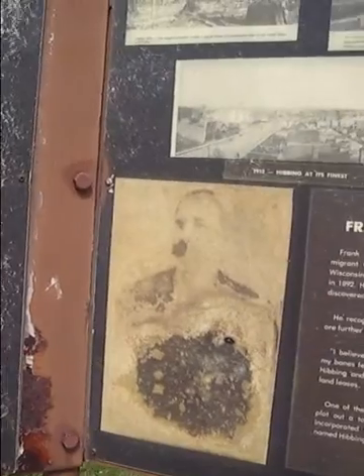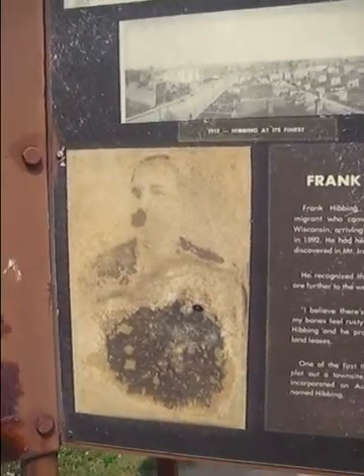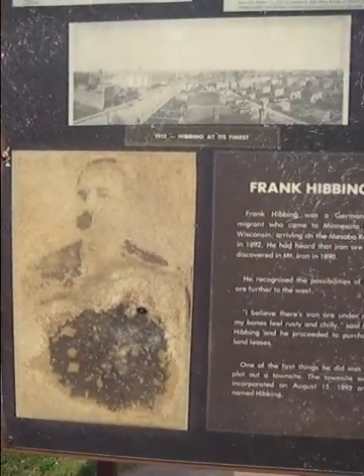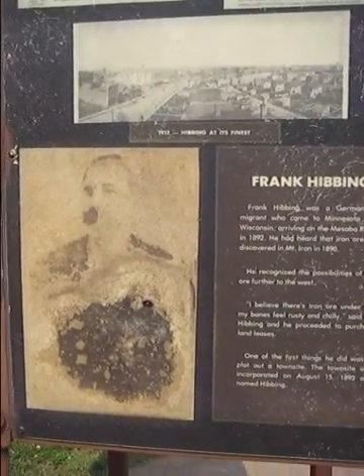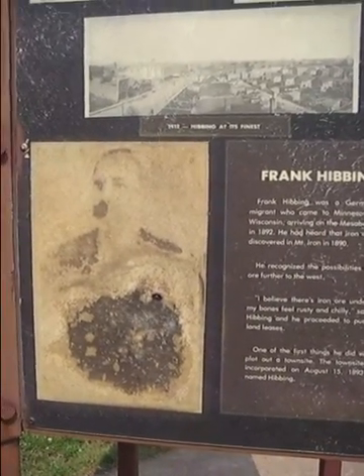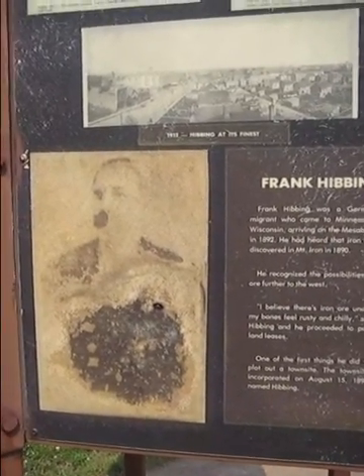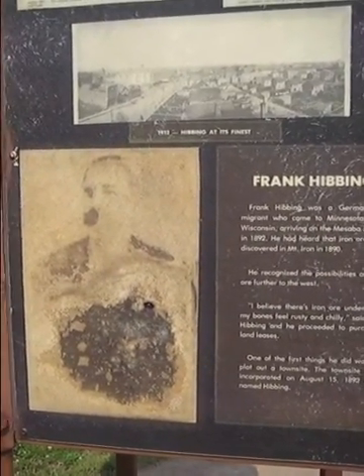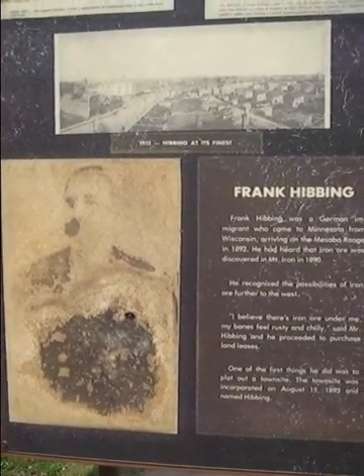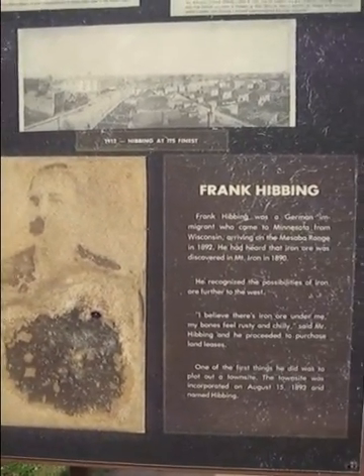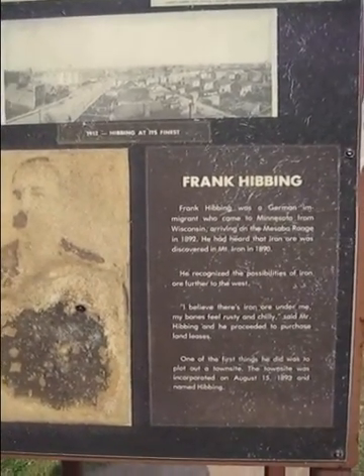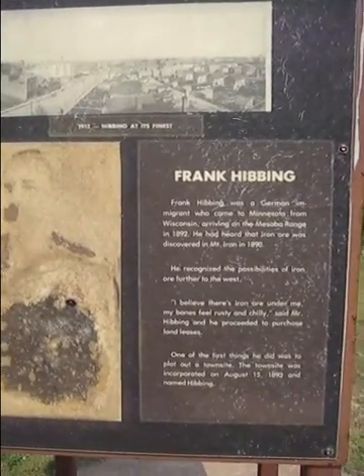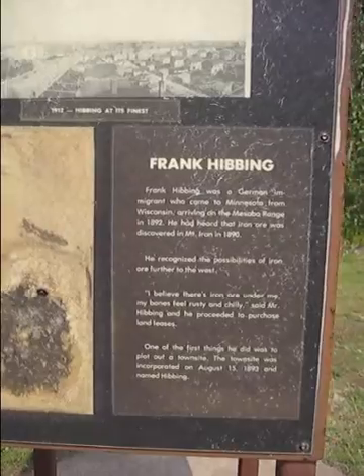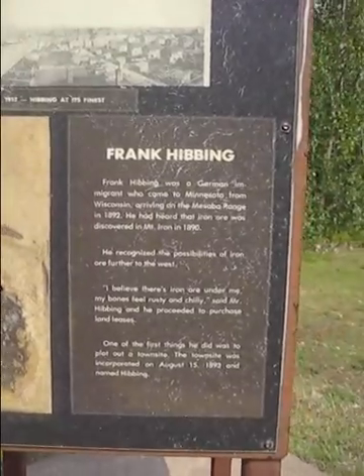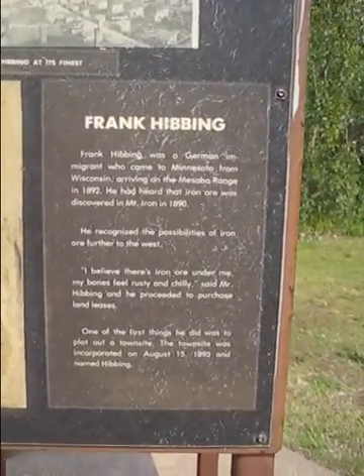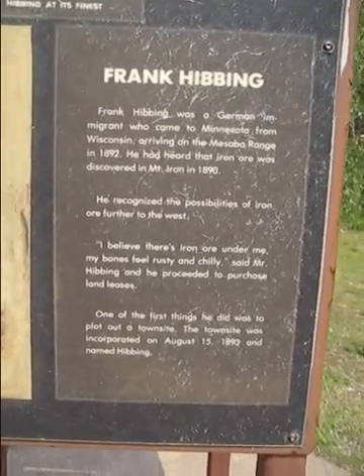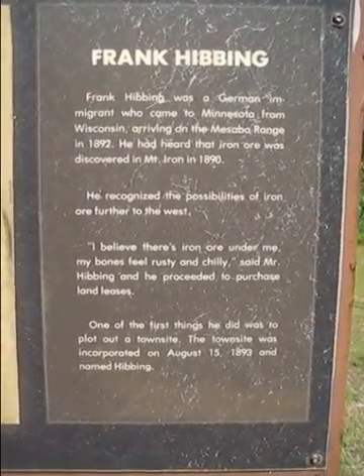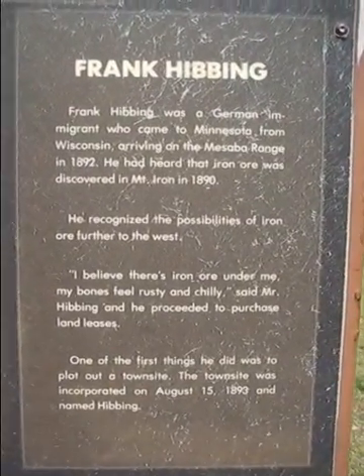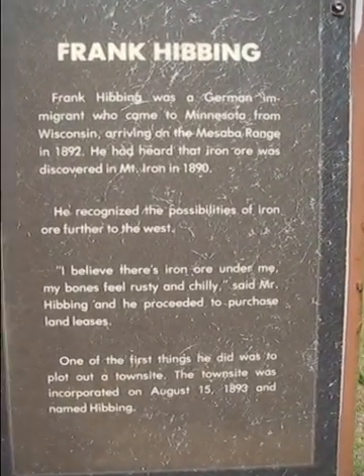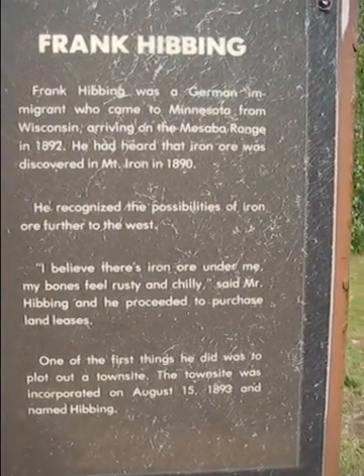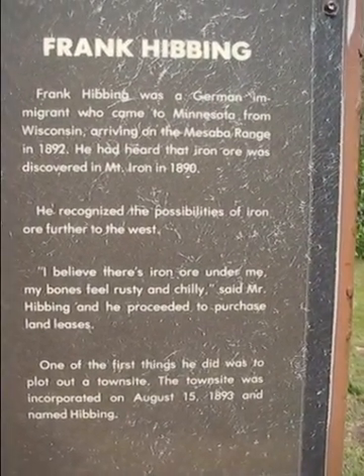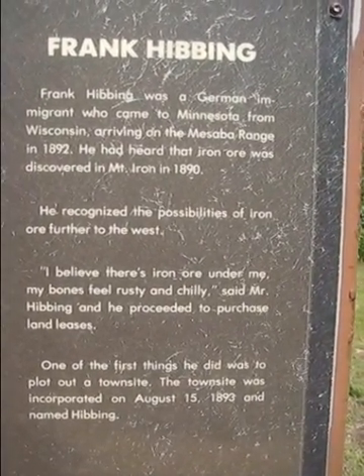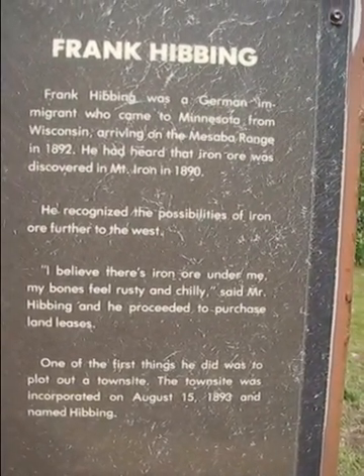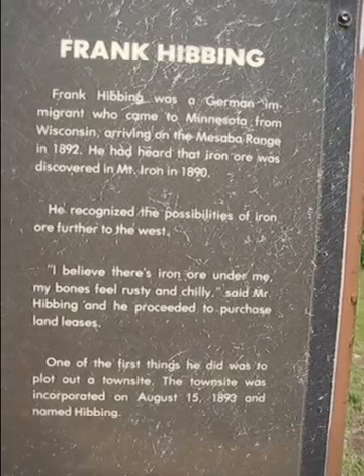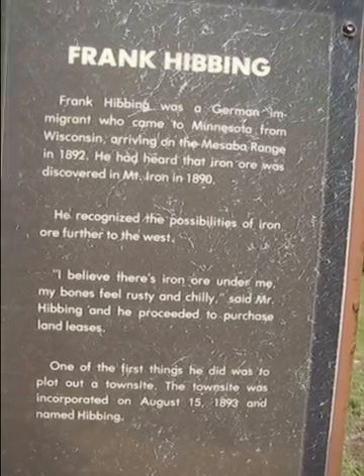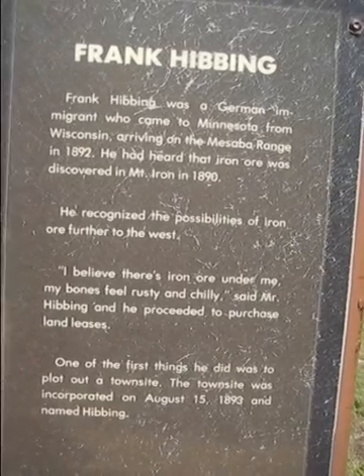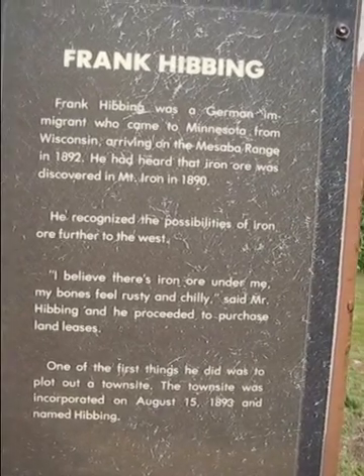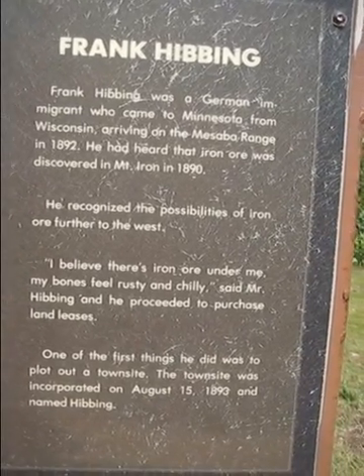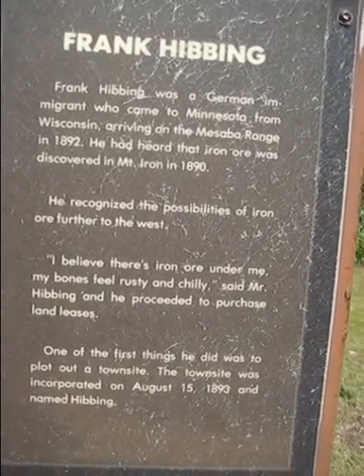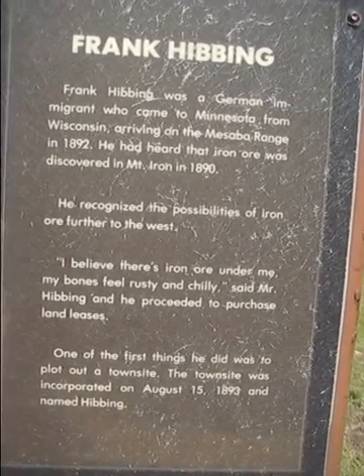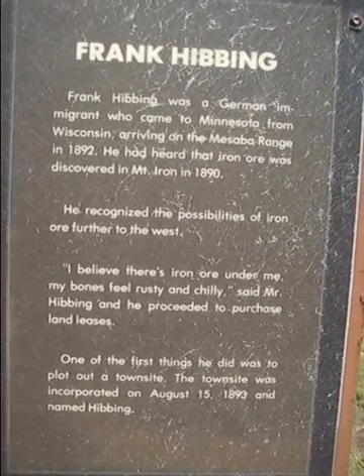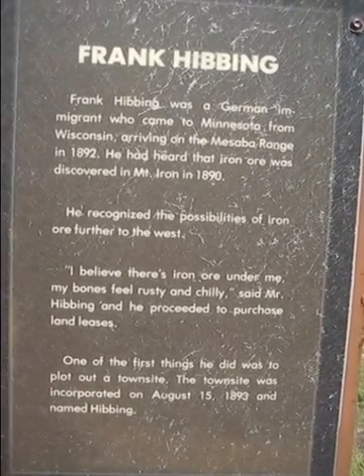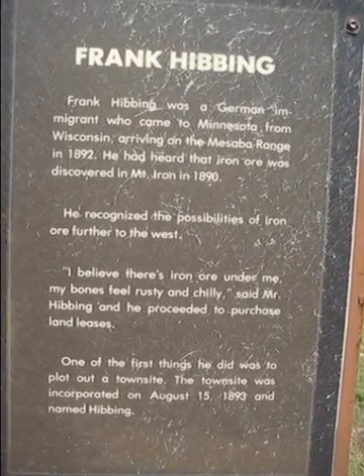Well, that's kind of messed up — the picture's all funky from the weather. Frank Hibbing. Says a little bit about him. Let's get a little bit closer. German immigrant, arrived in 1892.